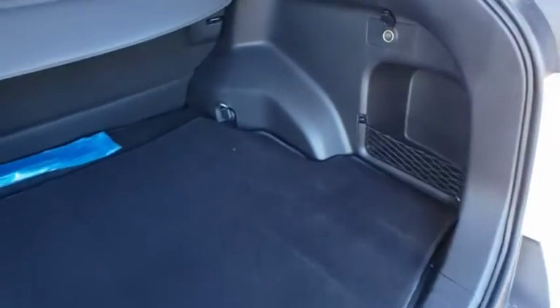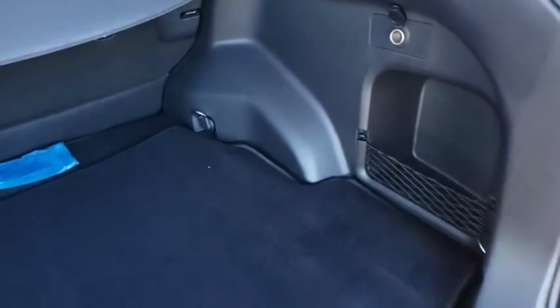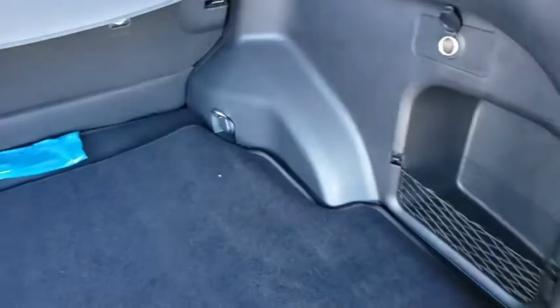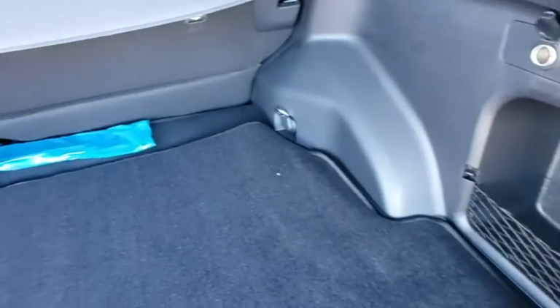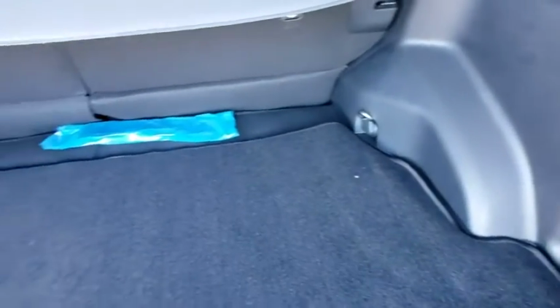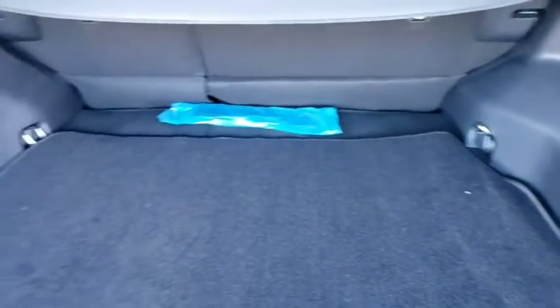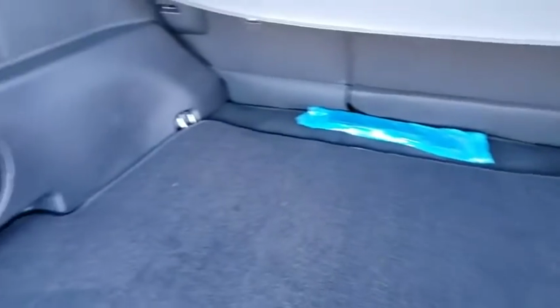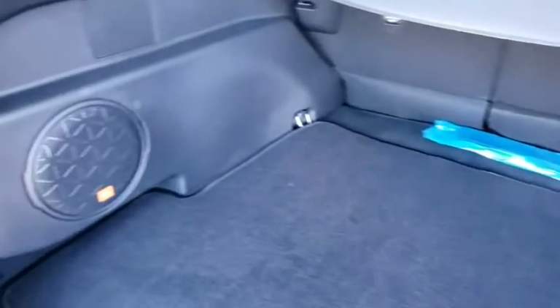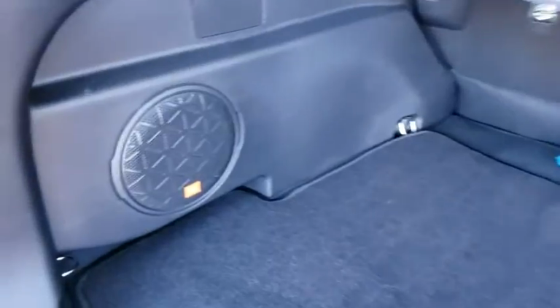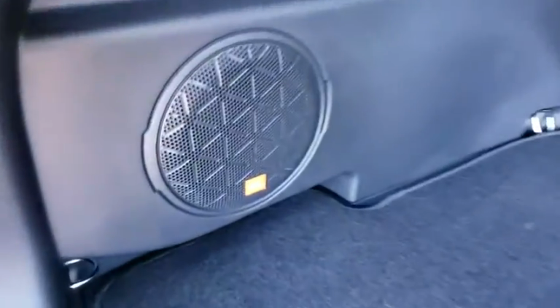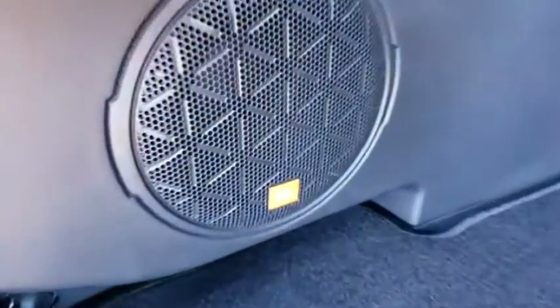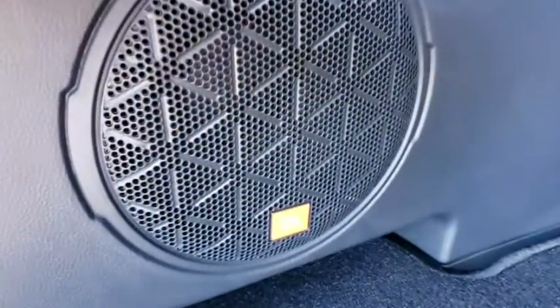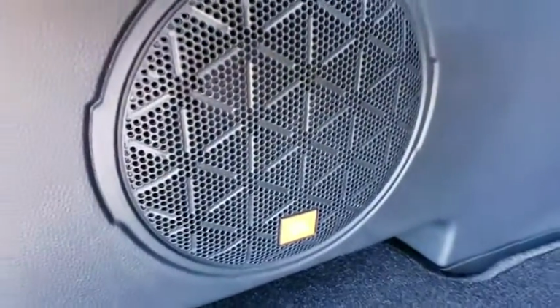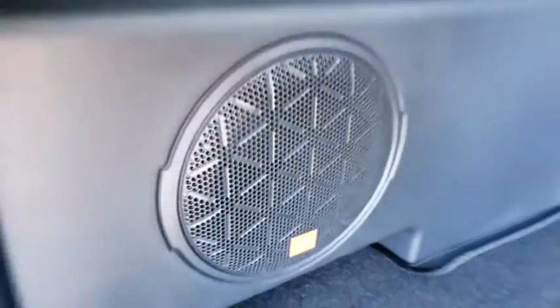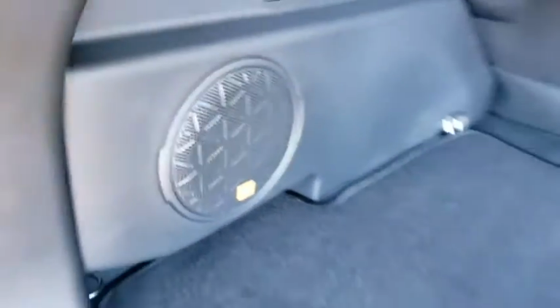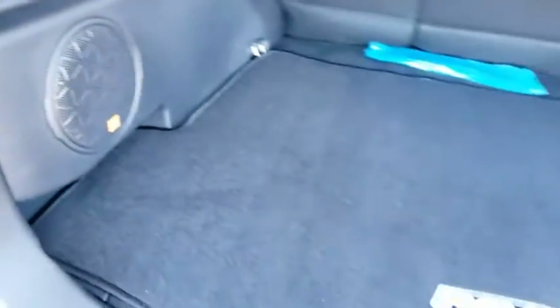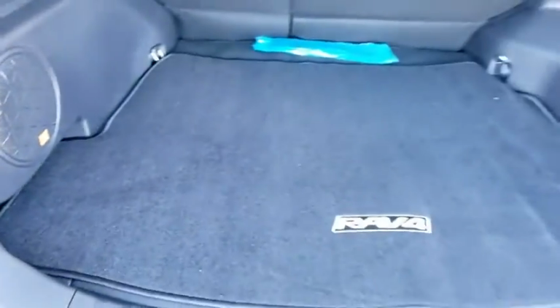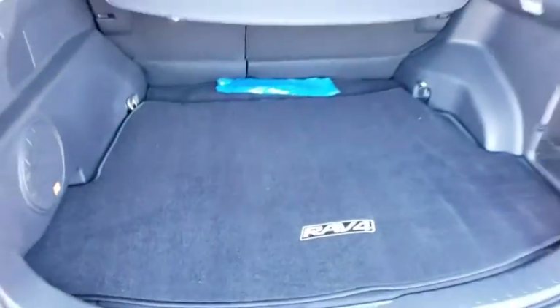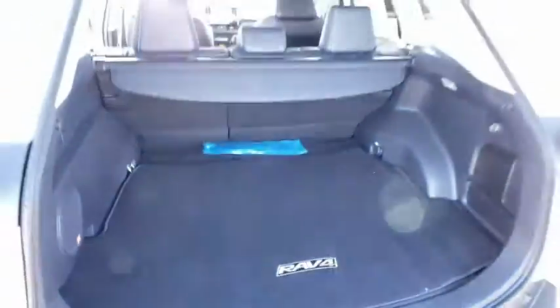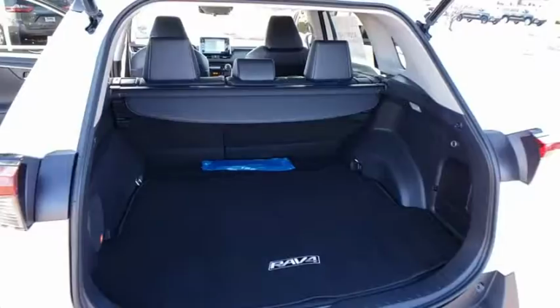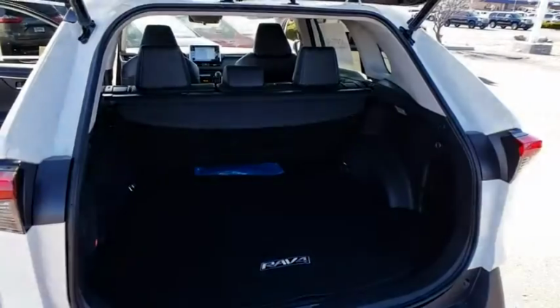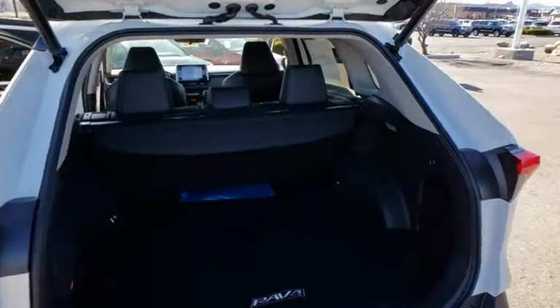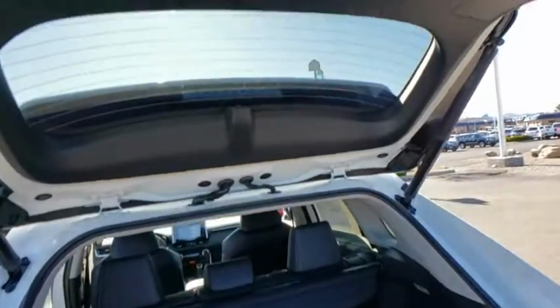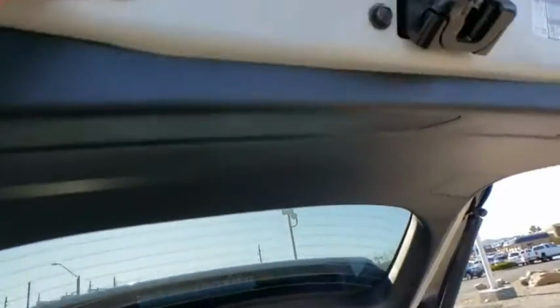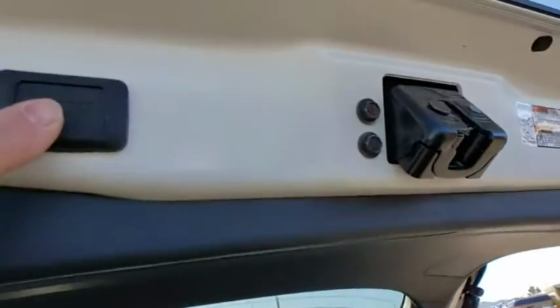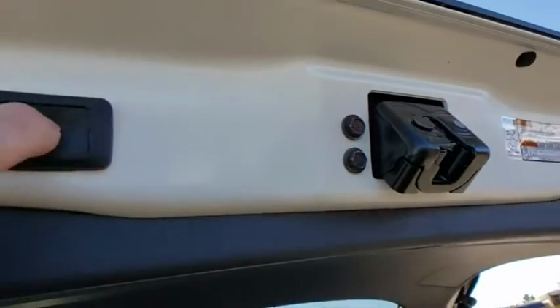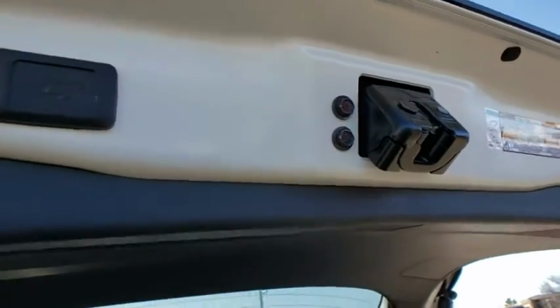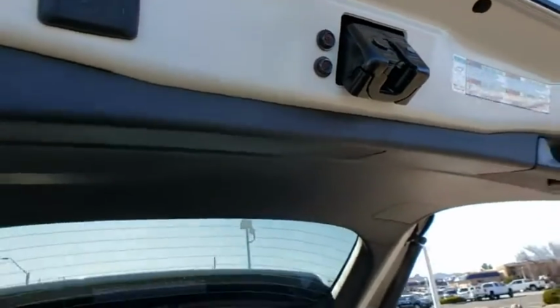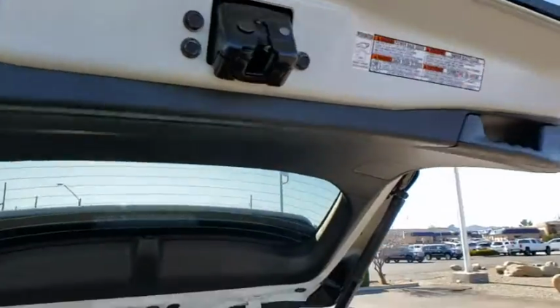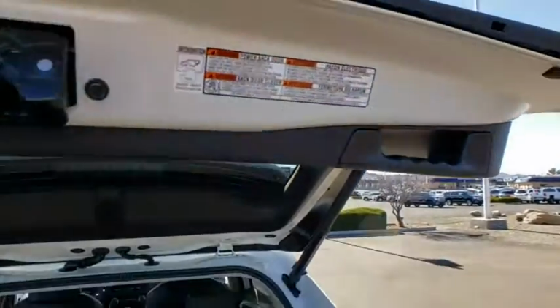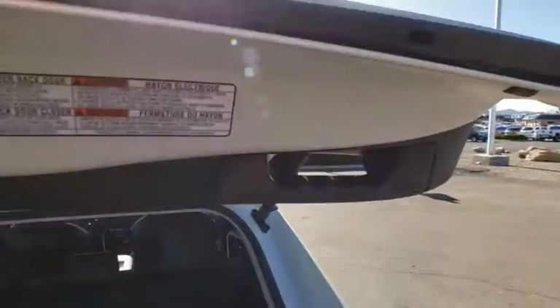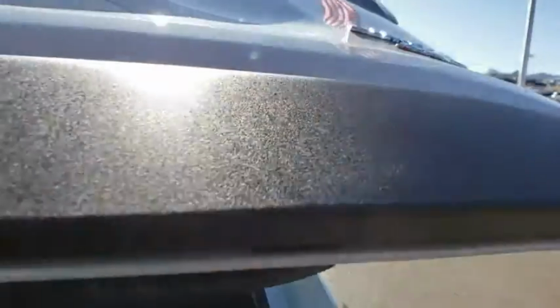Here are some of this vehicle's great options: navigation system, traction control, power liftgate, dual airbags, alloy wheels, power steering, four-wheel disc brakes, fog lights, heated front seats, electronic stability control.